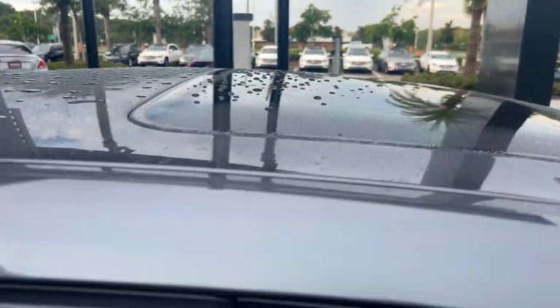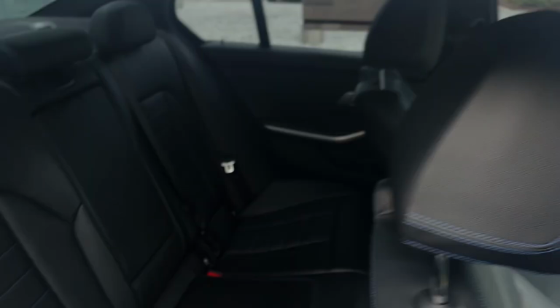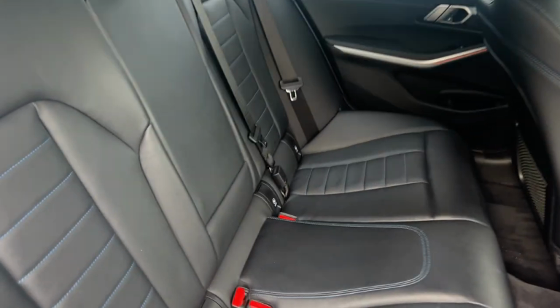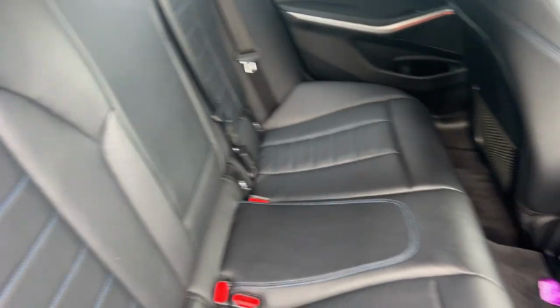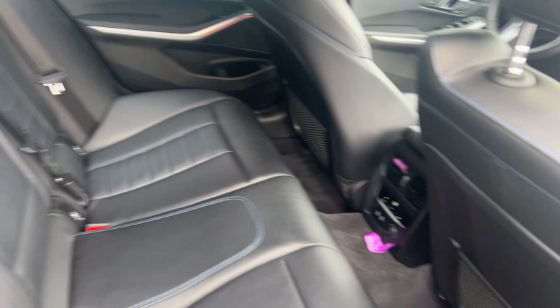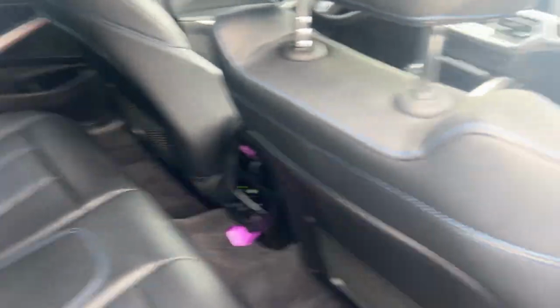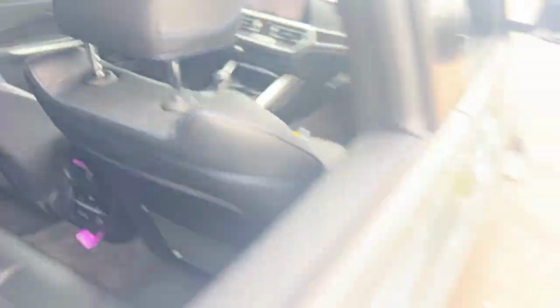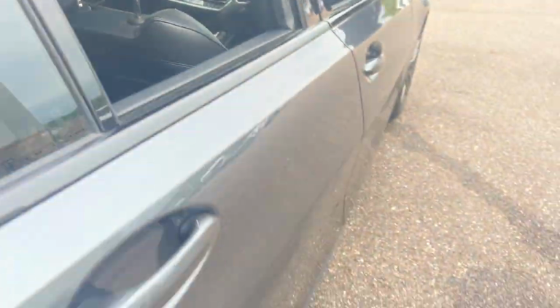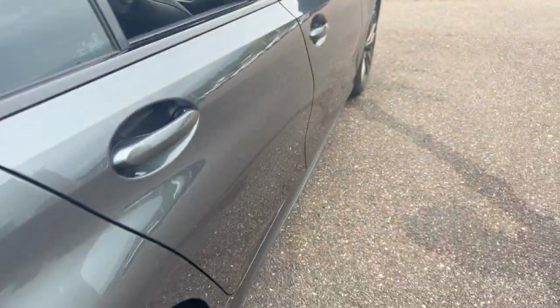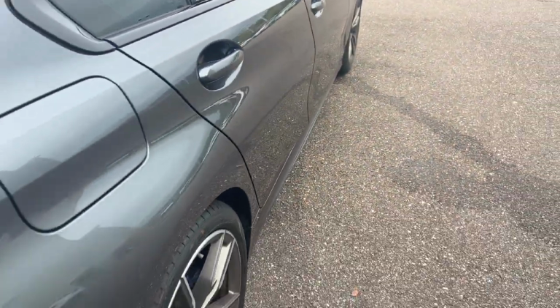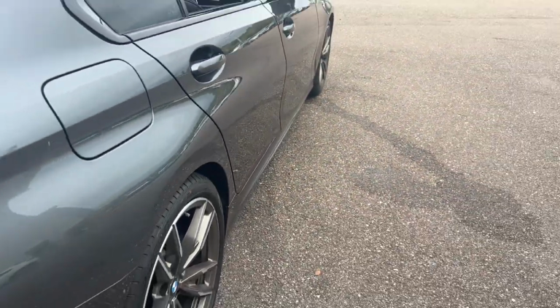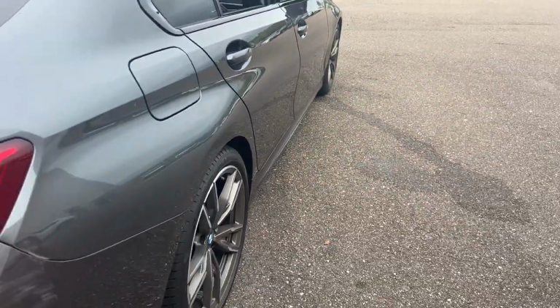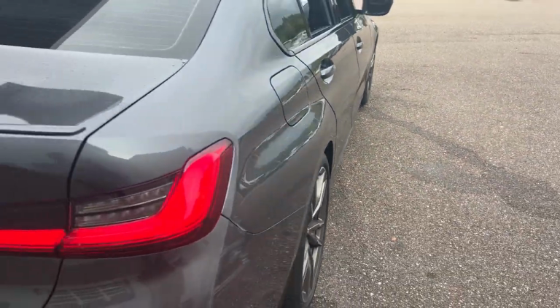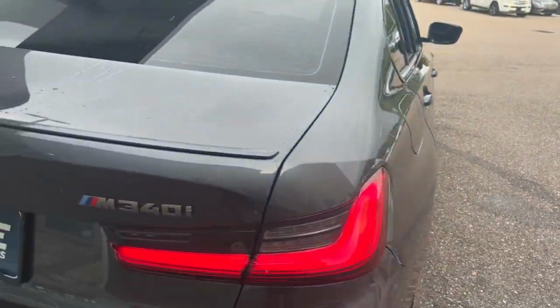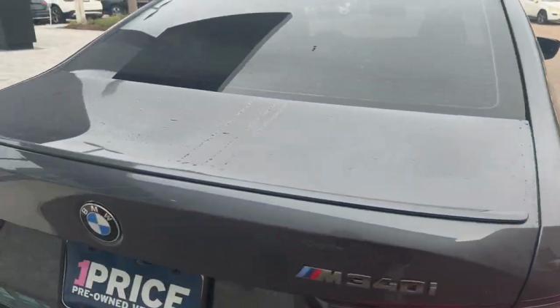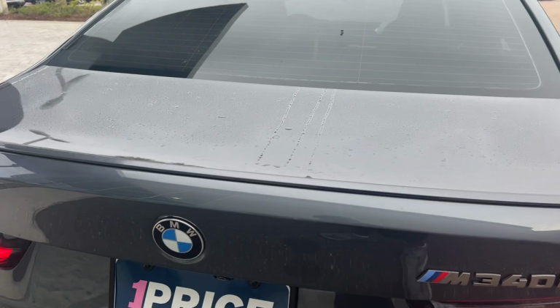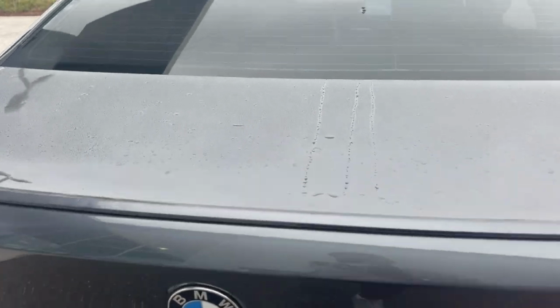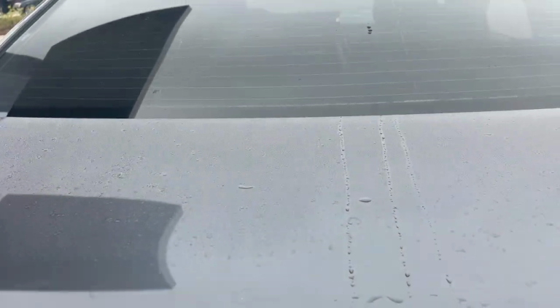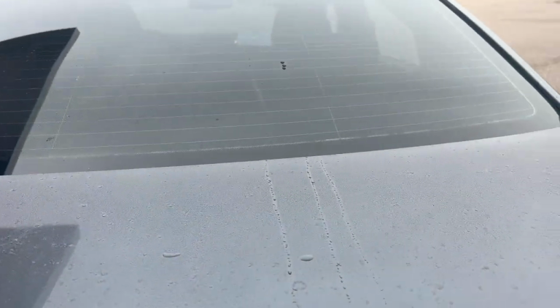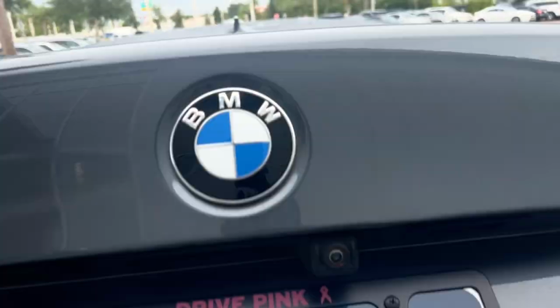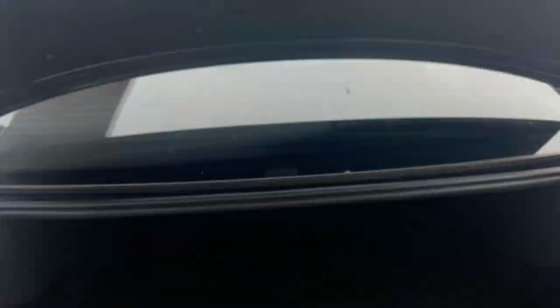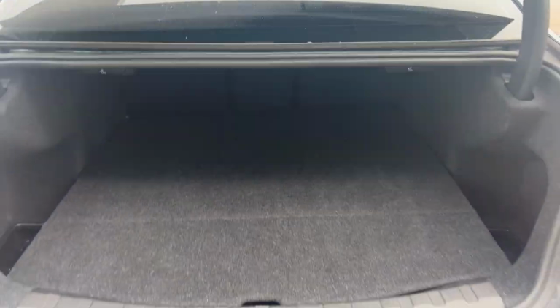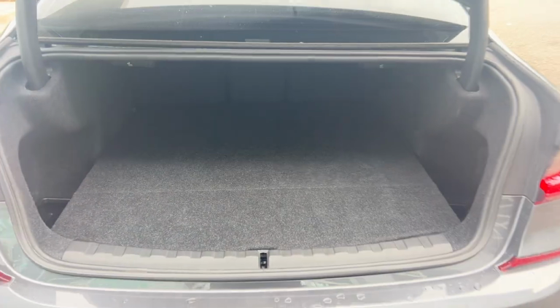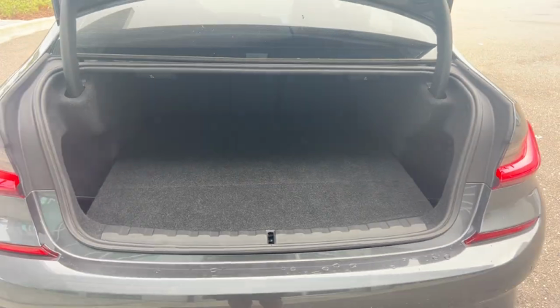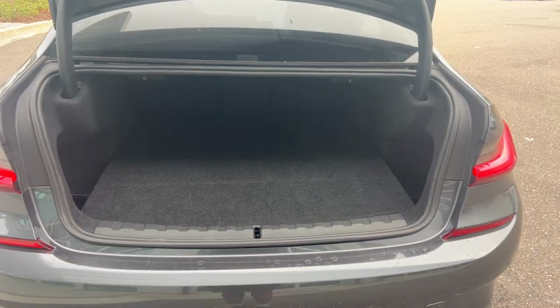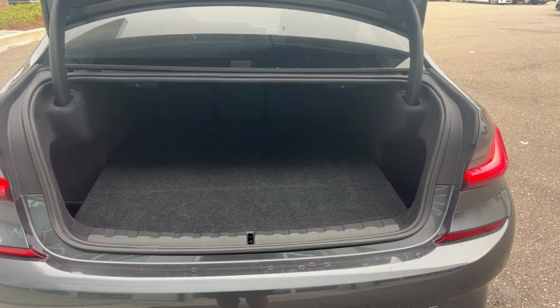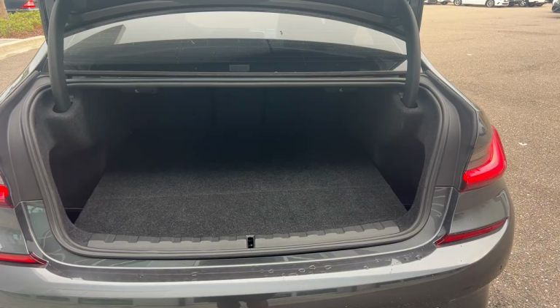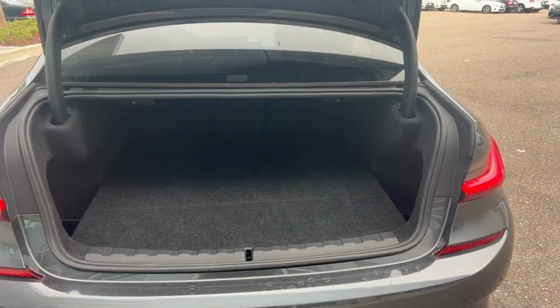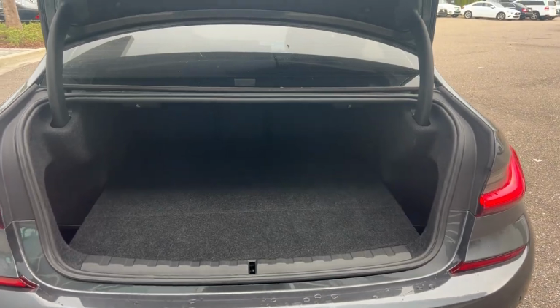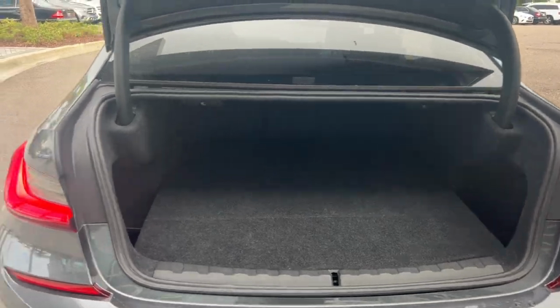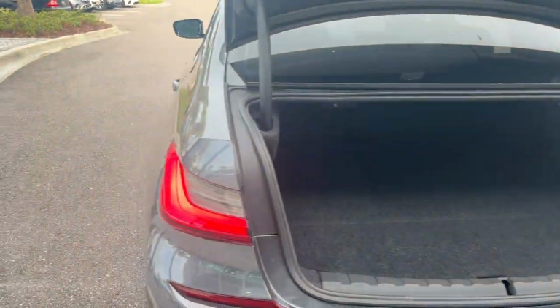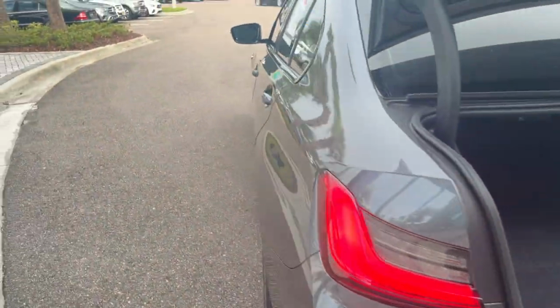Power moonroof. There's a look at the rear seat. Aluminum wheels, rear lip spoiler, backup sensors, backup camera, and there's a look at the trunk area. The rear seats fold down for additional storage.